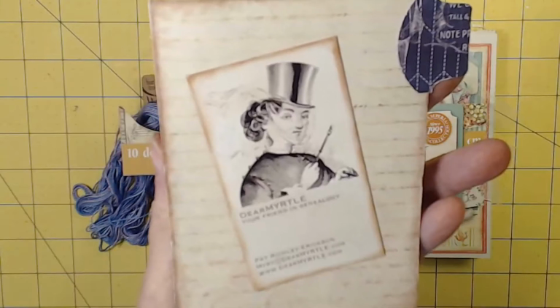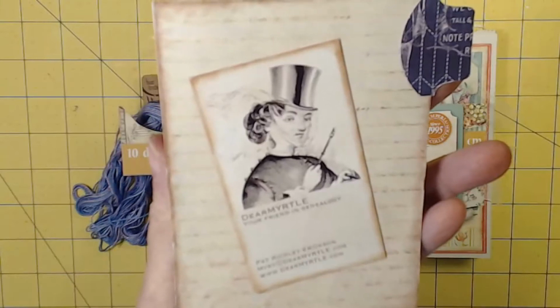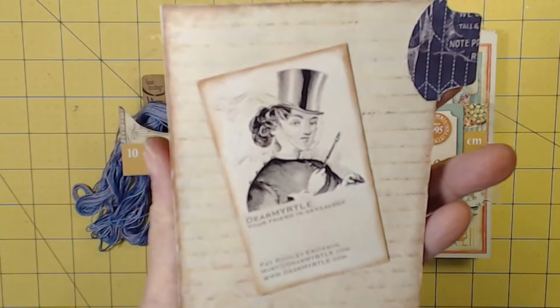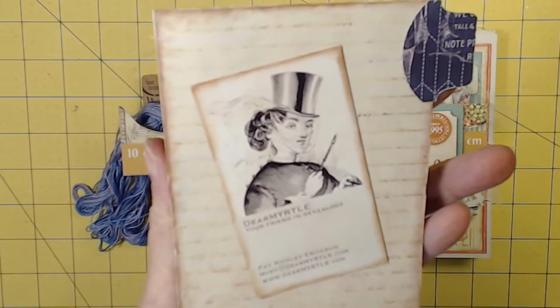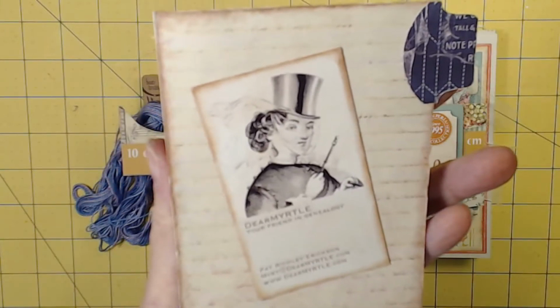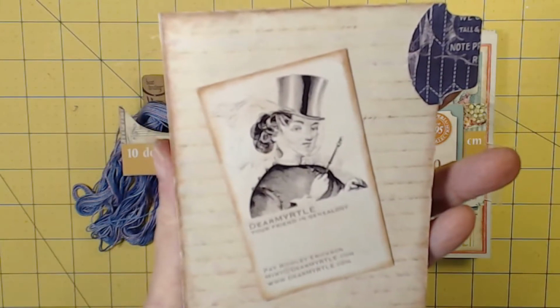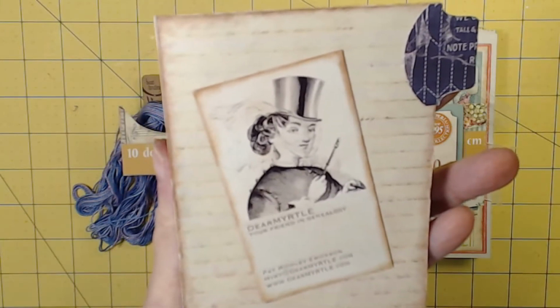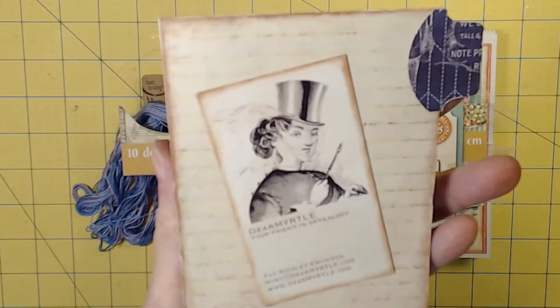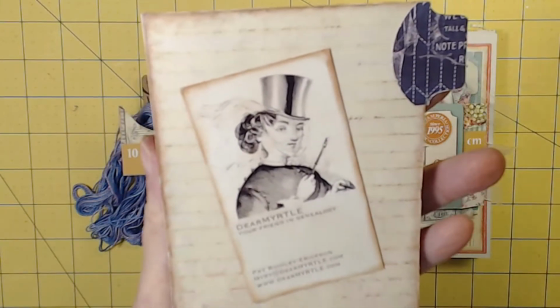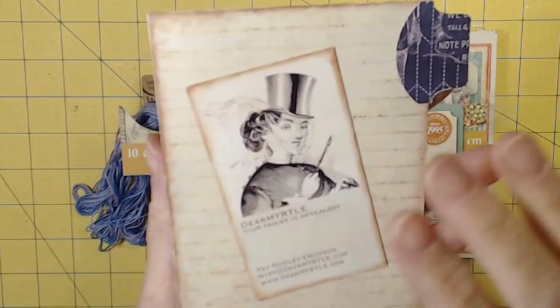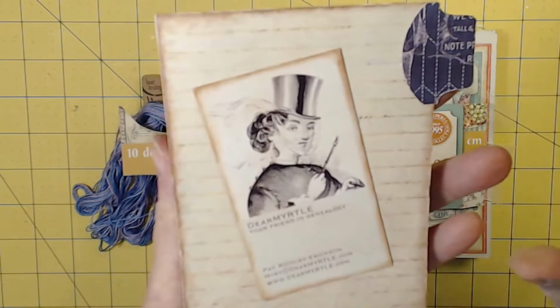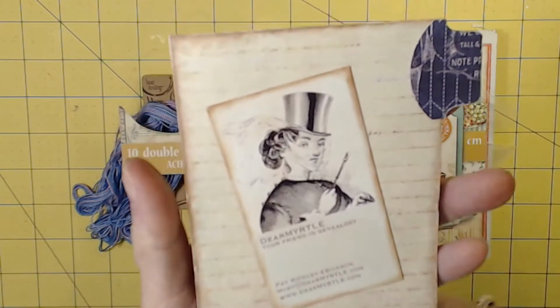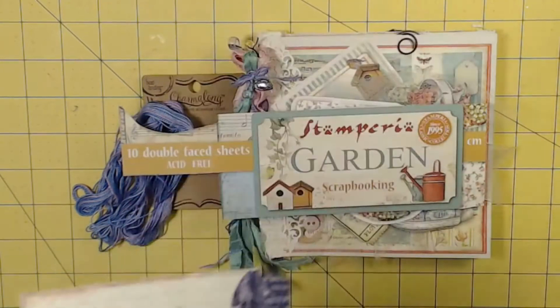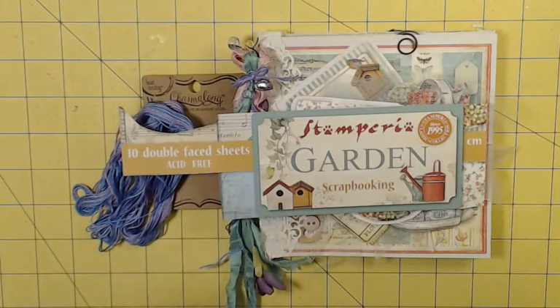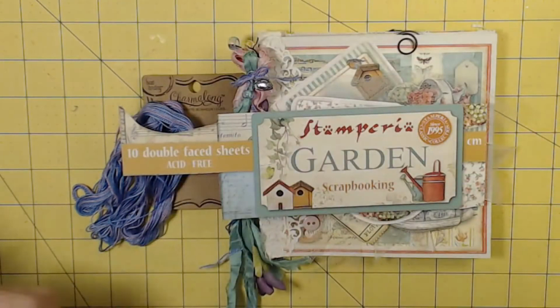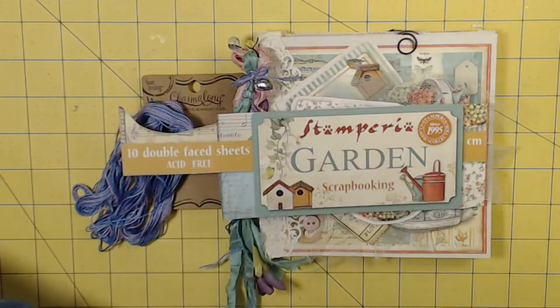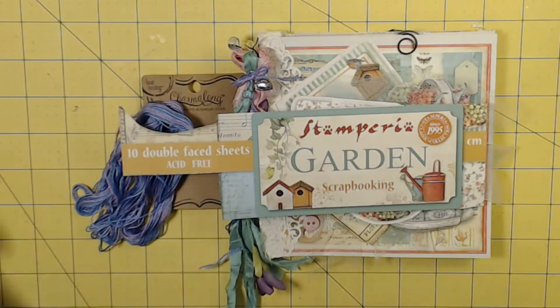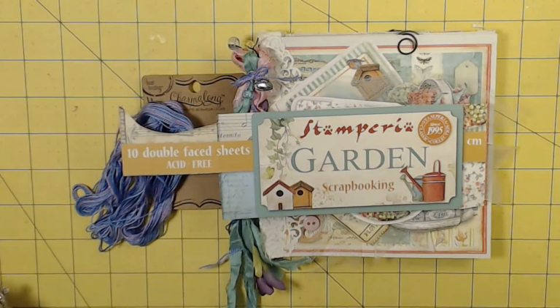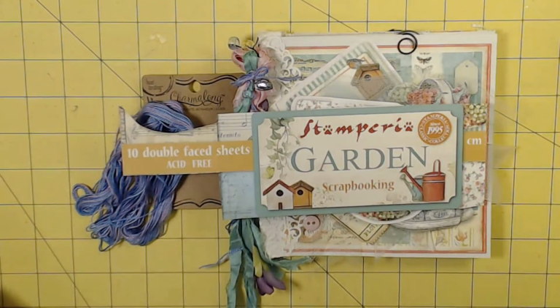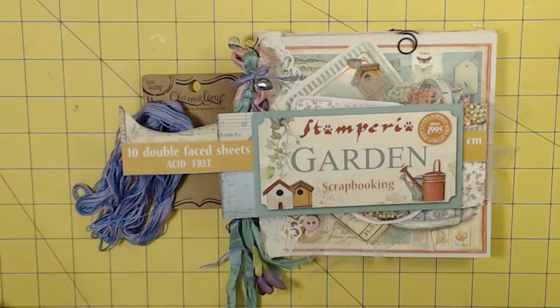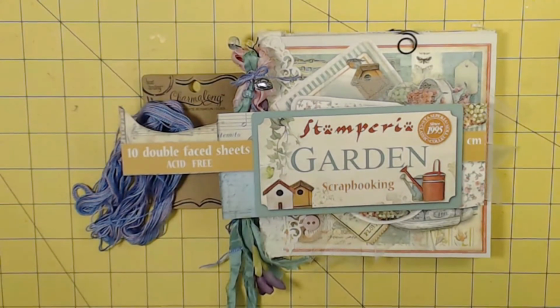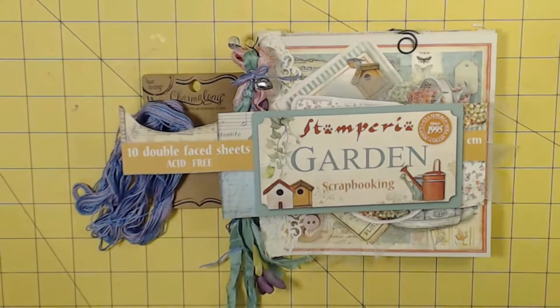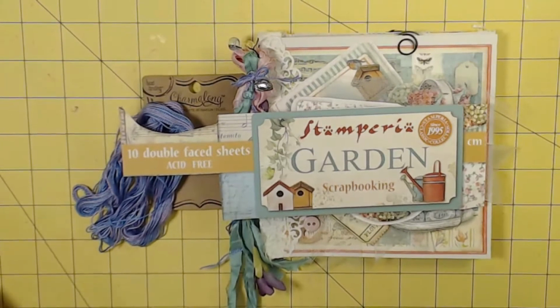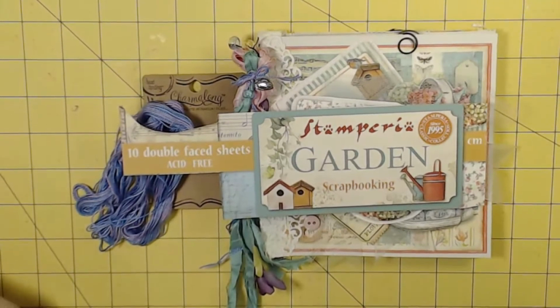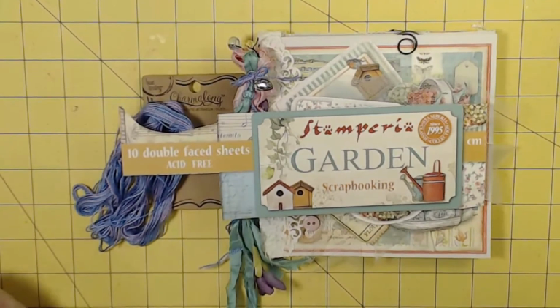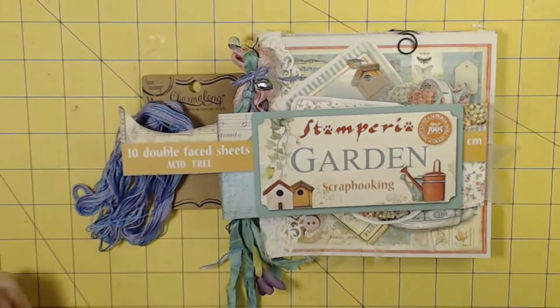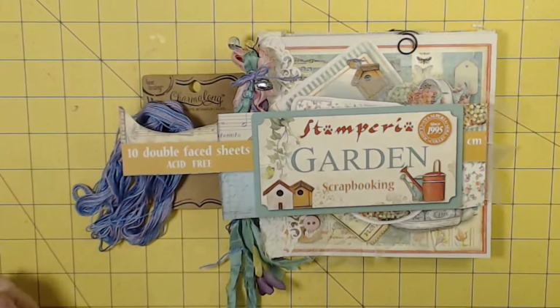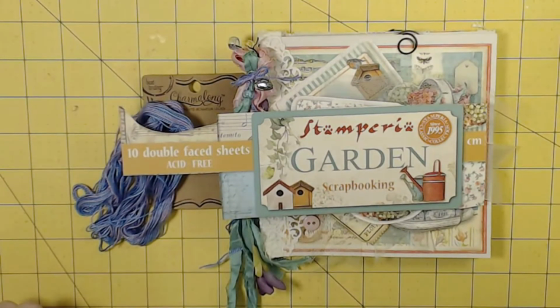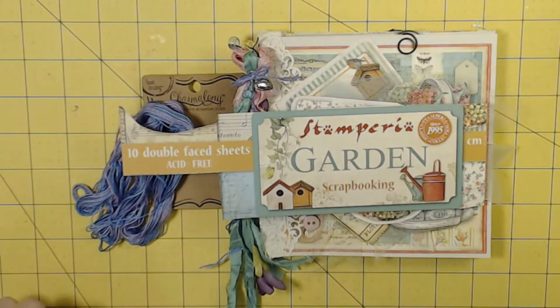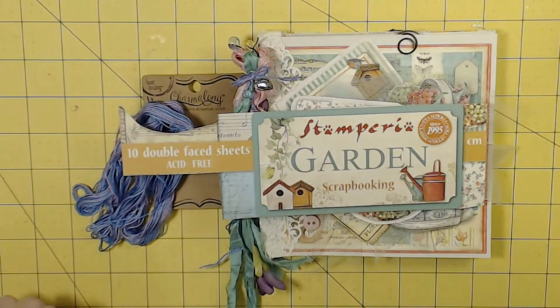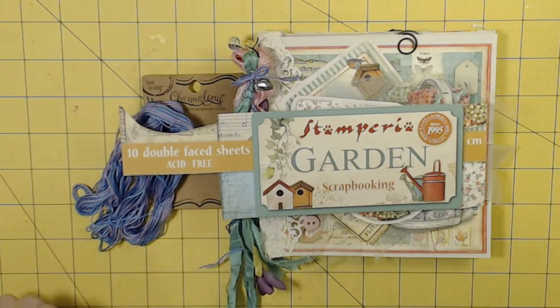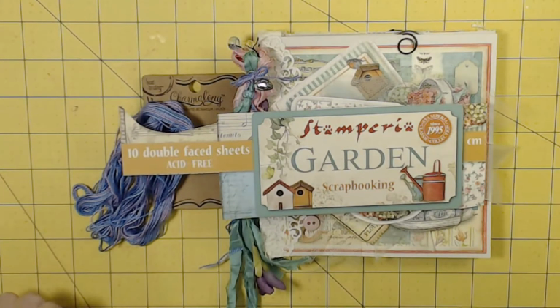Hello everyone, I'm Dear Myrtle, your friend in genealogy. You know that this channel is all about creating journals to tell an ancestral story — one story, one anecdote, one document at a time.